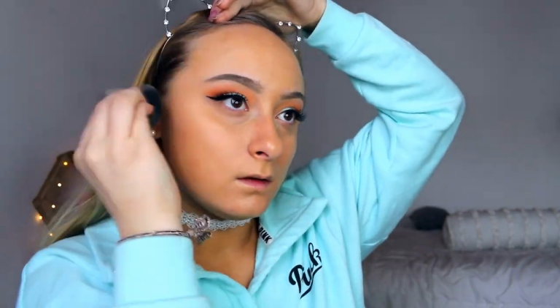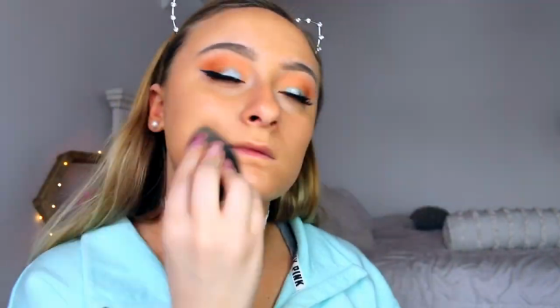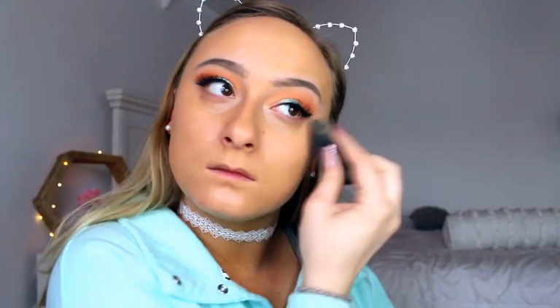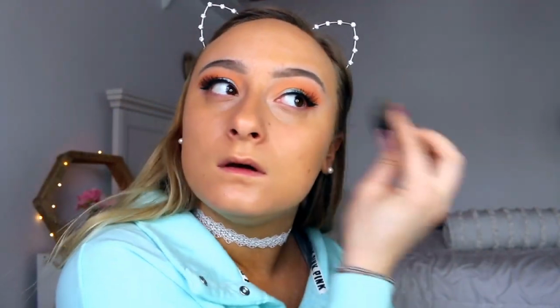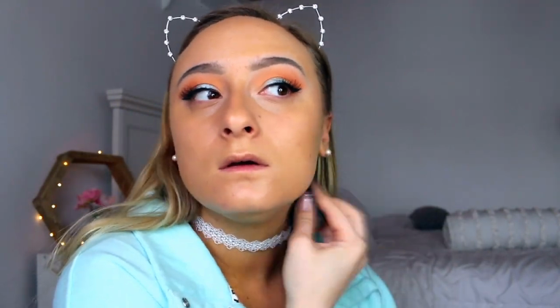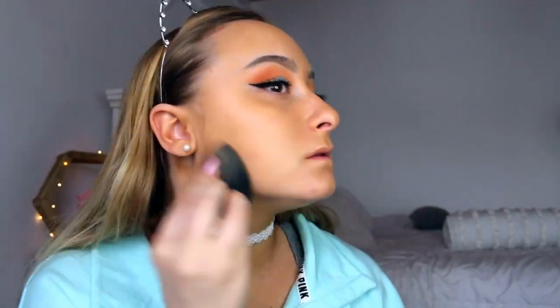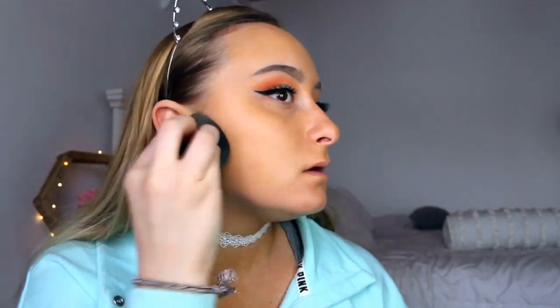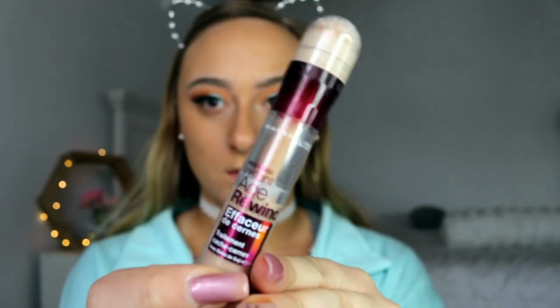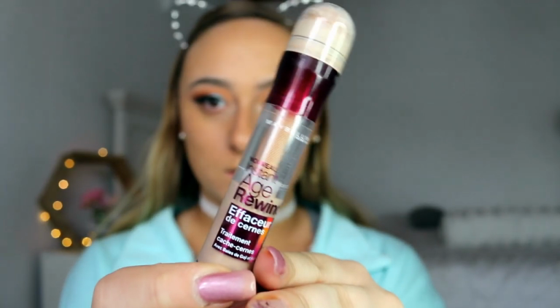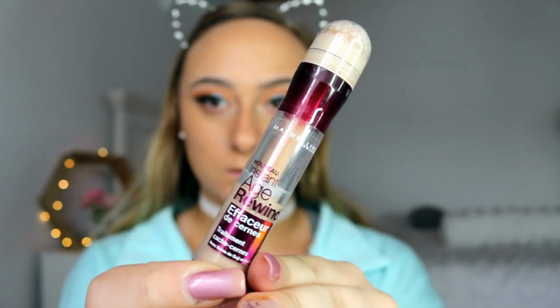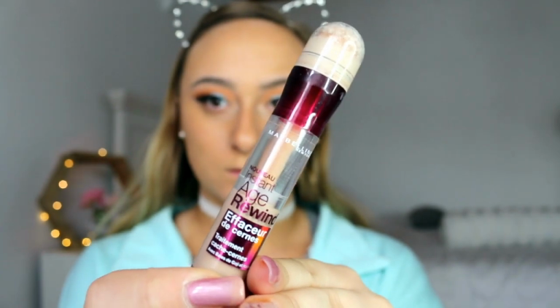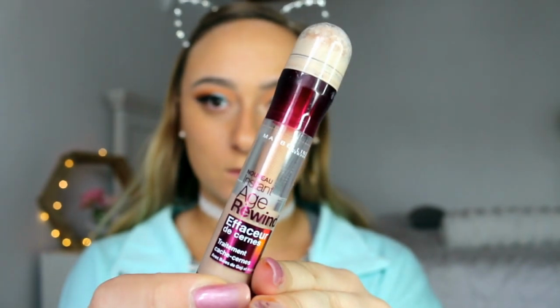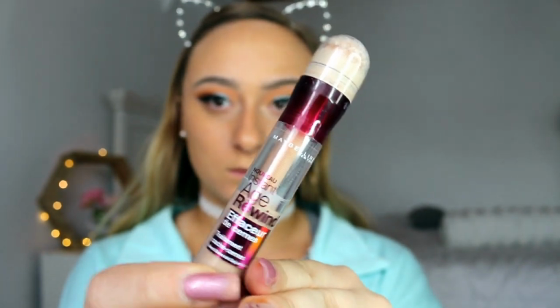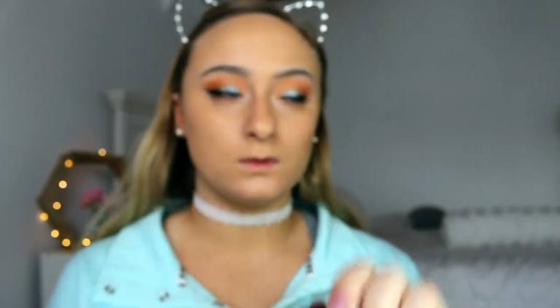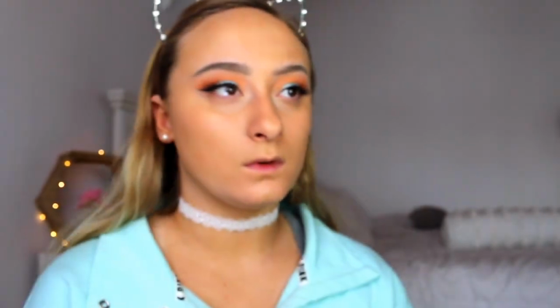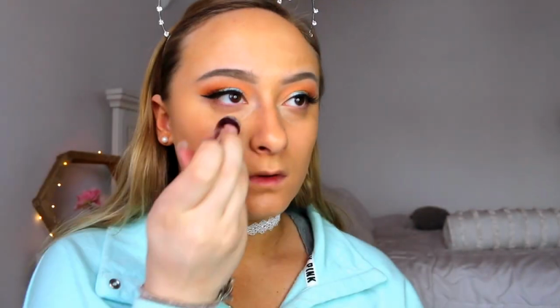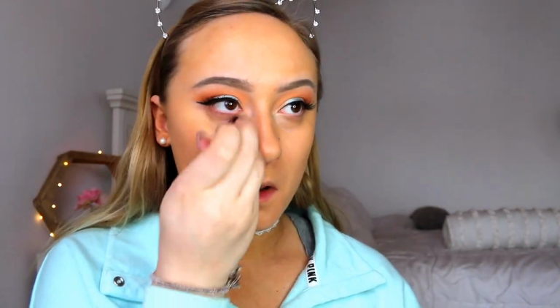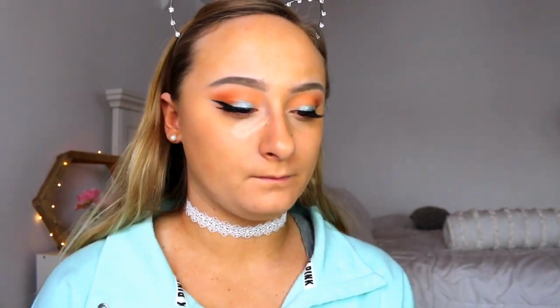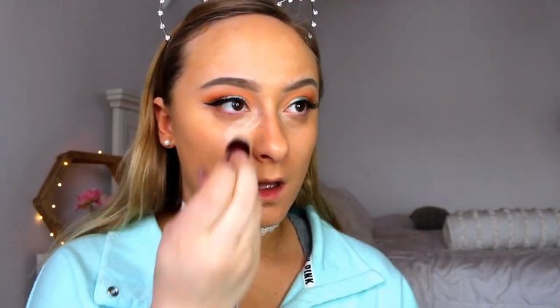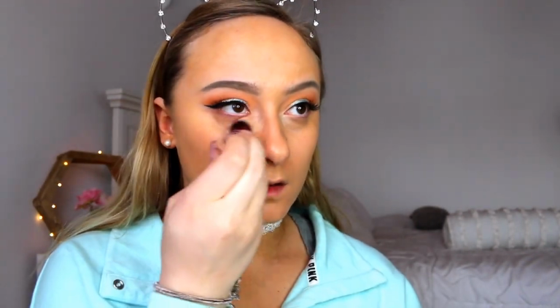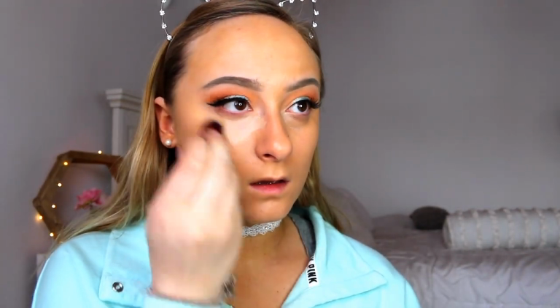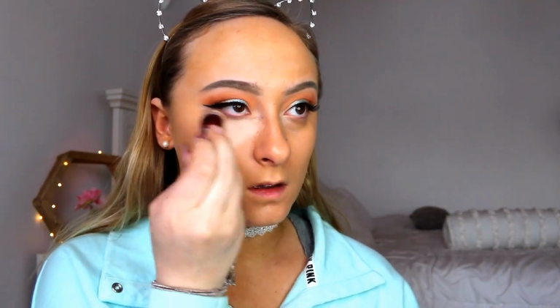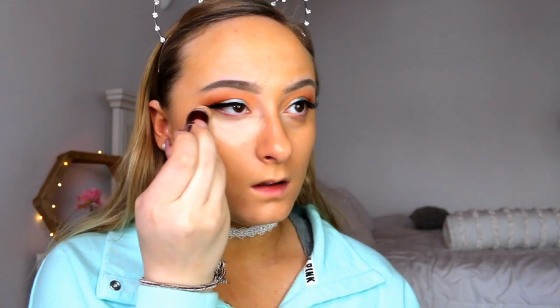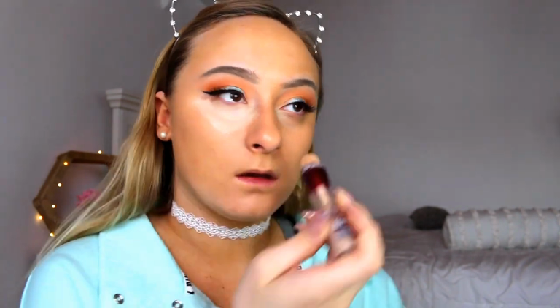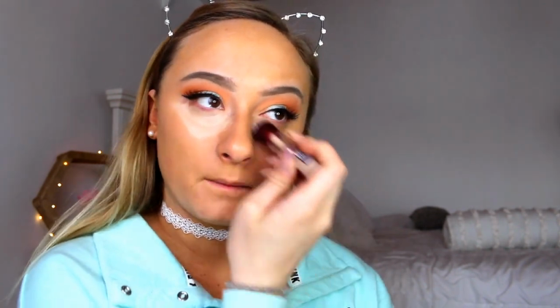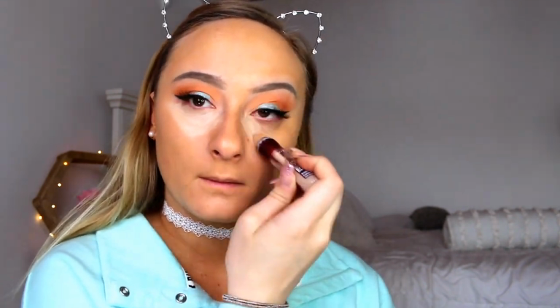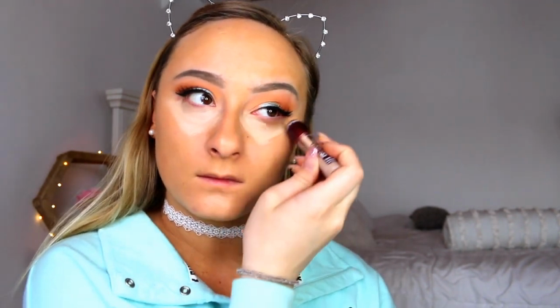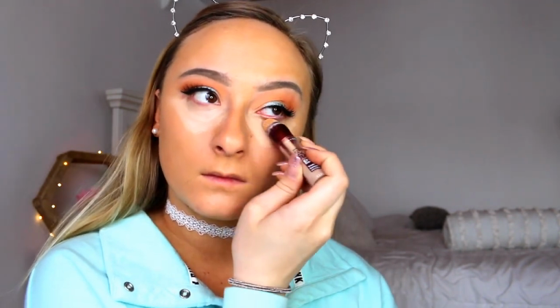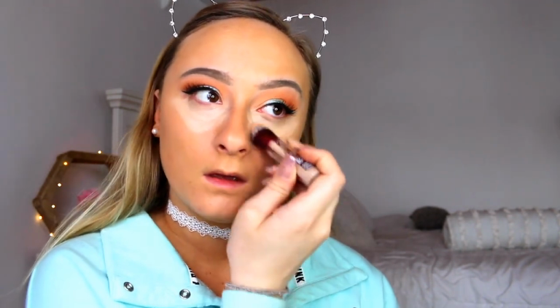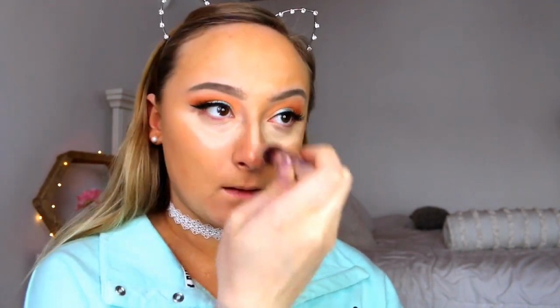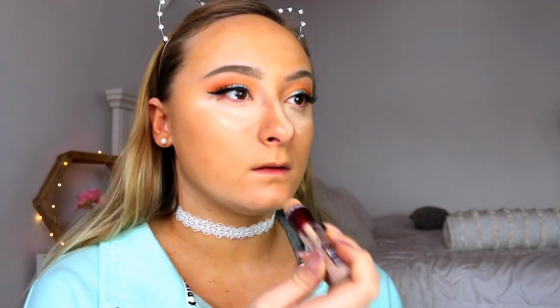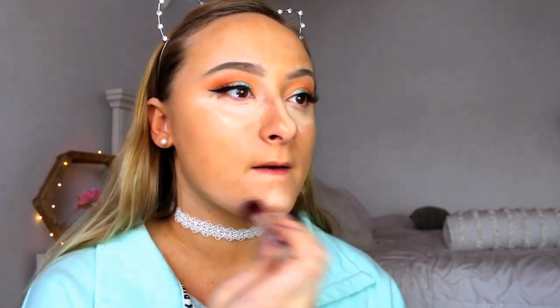Now I'm going to be taking my Age Rewind Maybelline Concealer and just putting that under my eyes, on my nose, my upper lip, my chin, and my forehead just to brighten my face up a little bit.